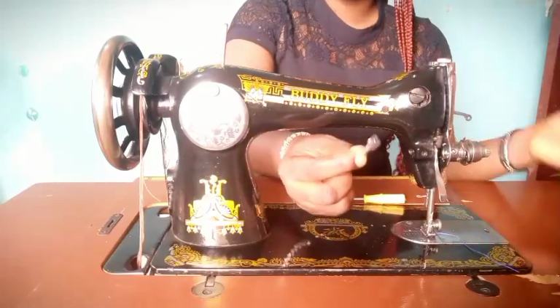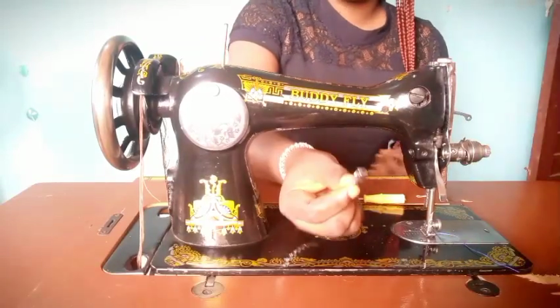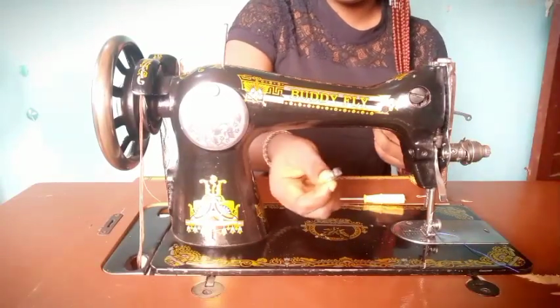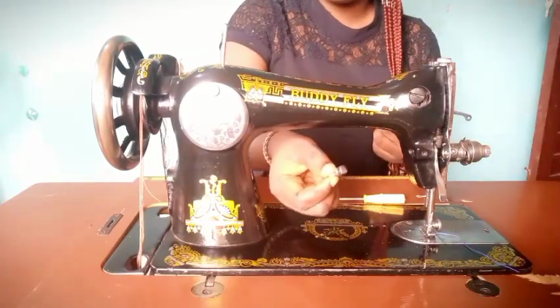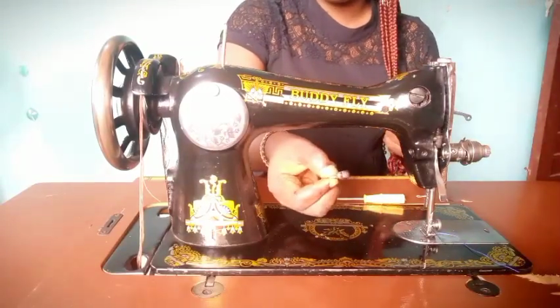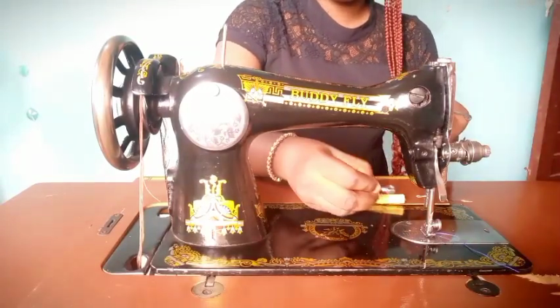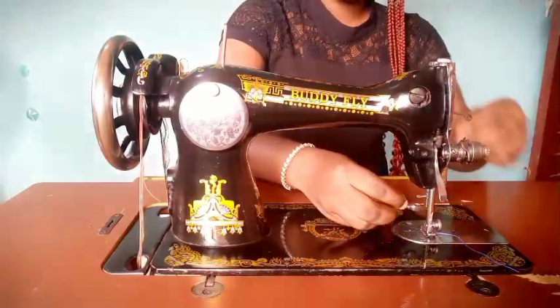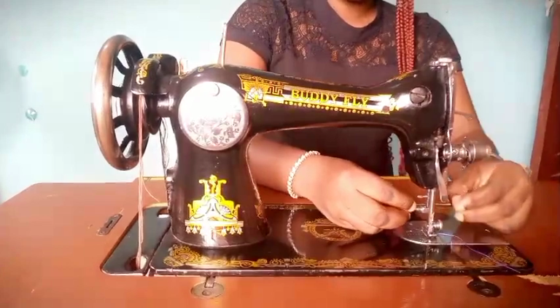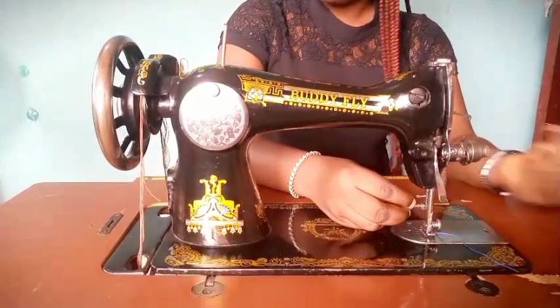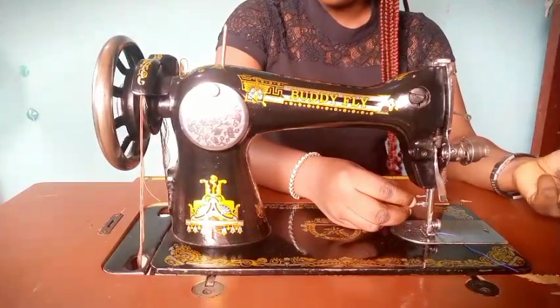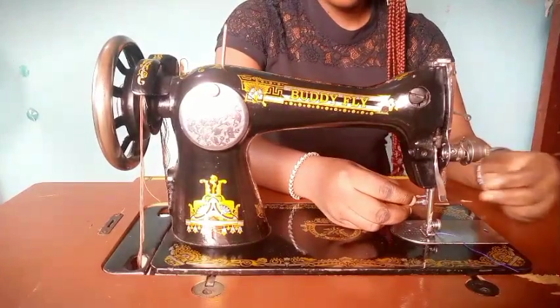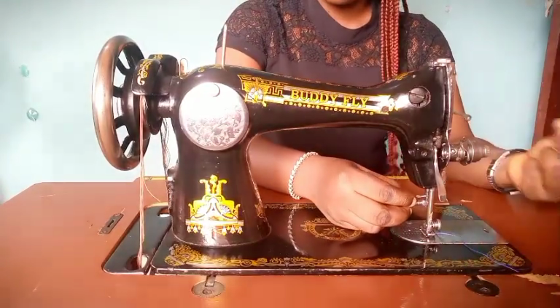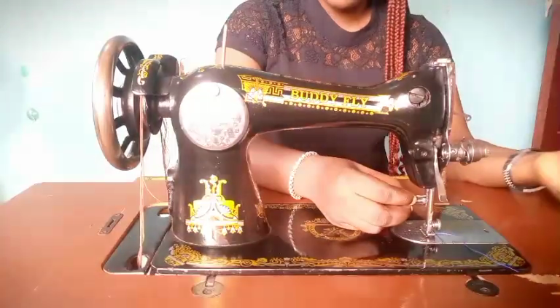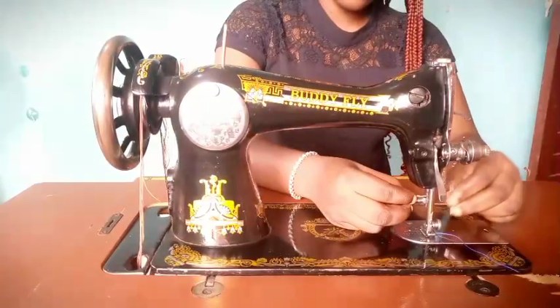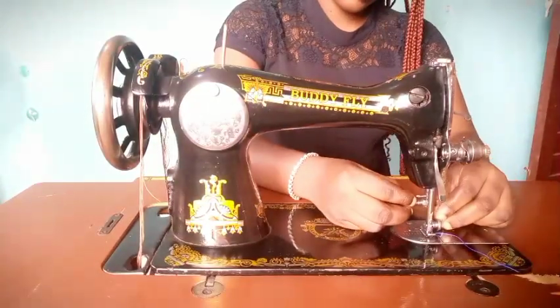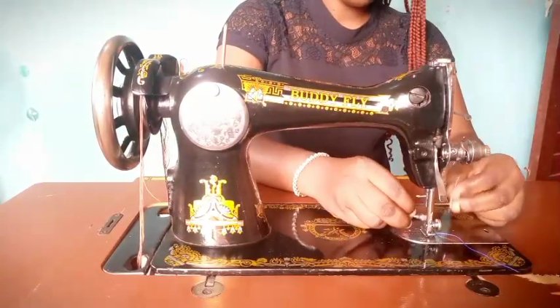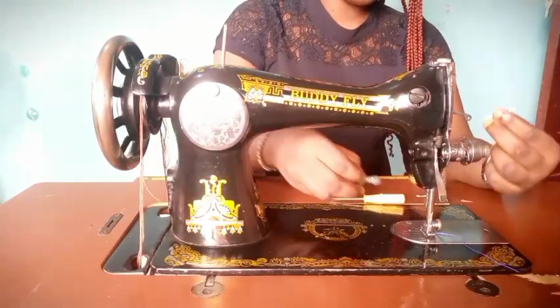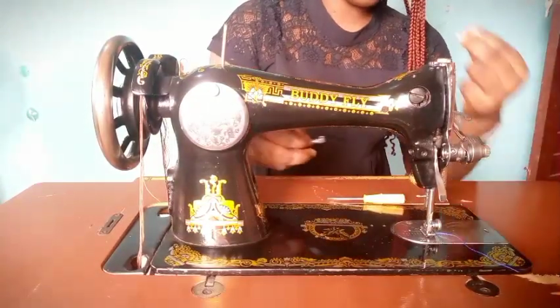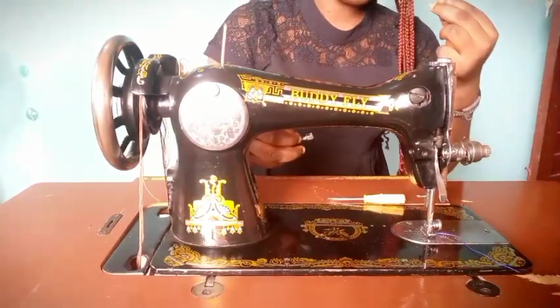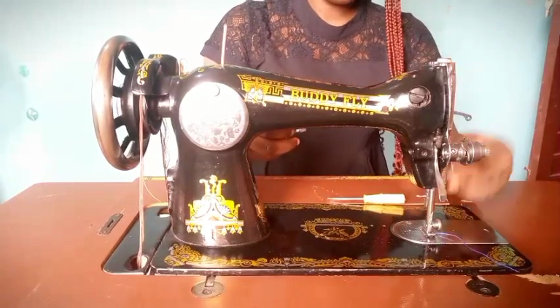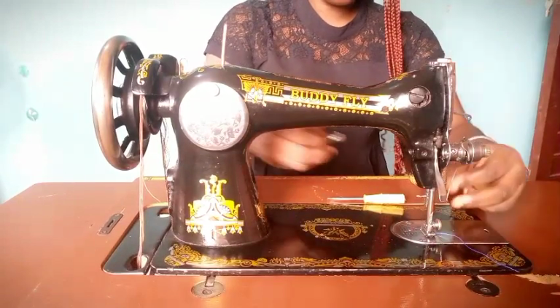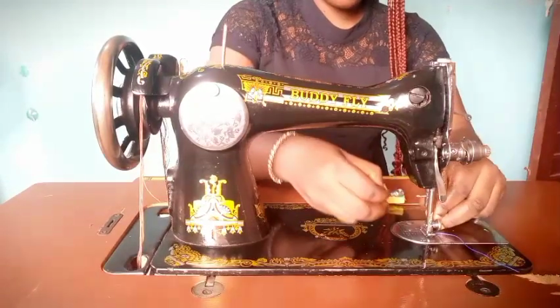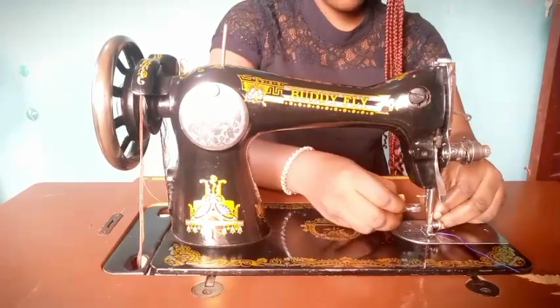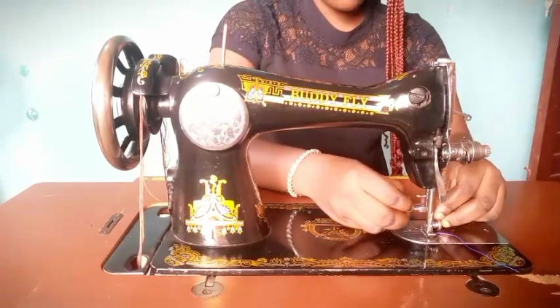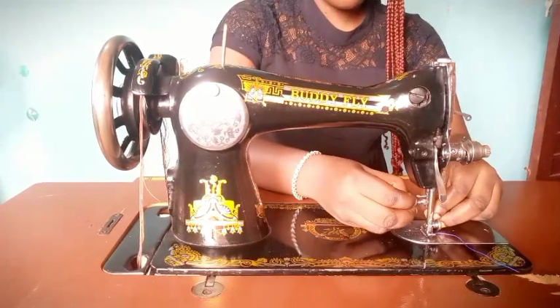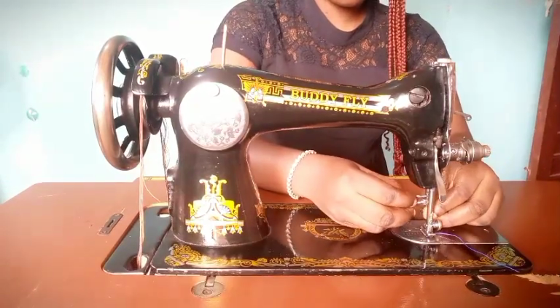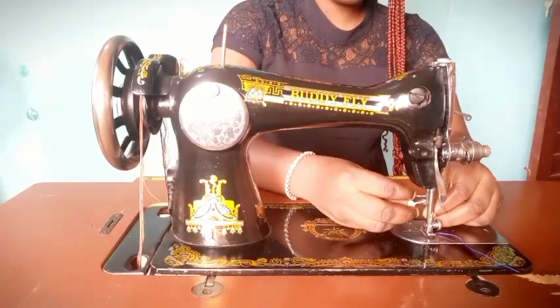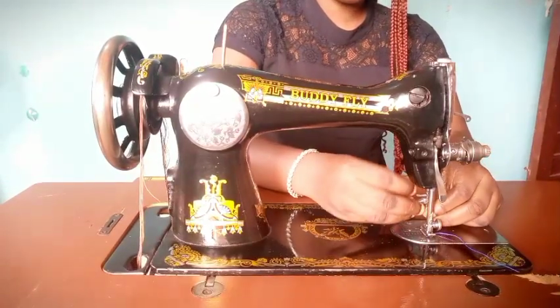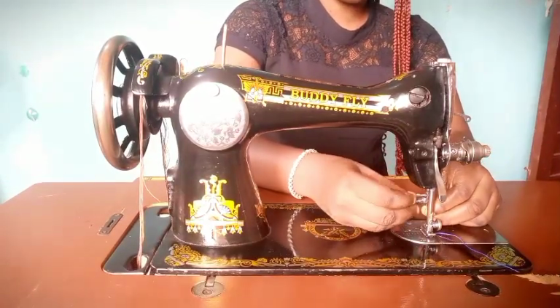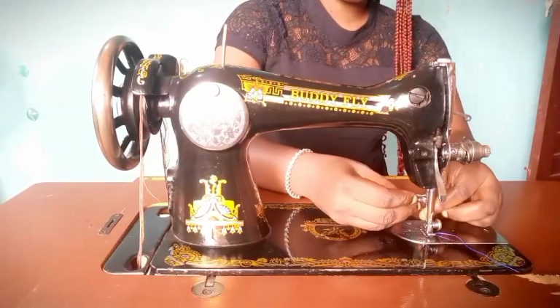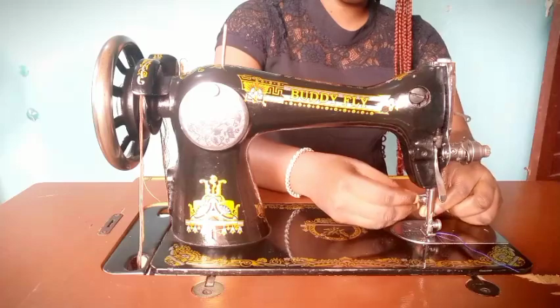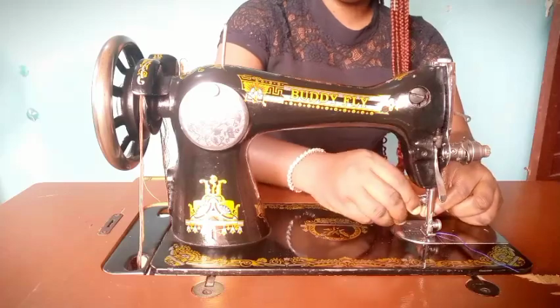The lock screw, also called the needle clamp, is used to tighten the needle bar. Once you place your needle, you use the lock screw to secure it so that your needle won't fall off.